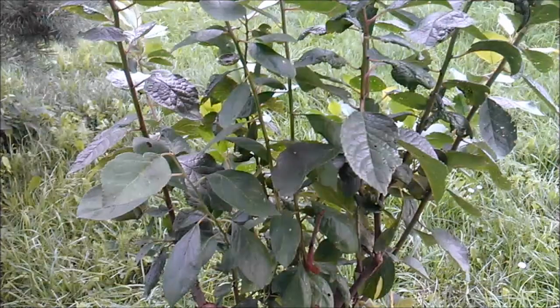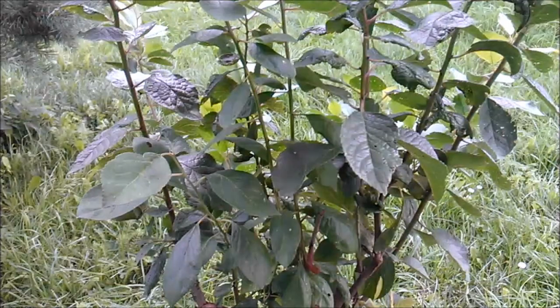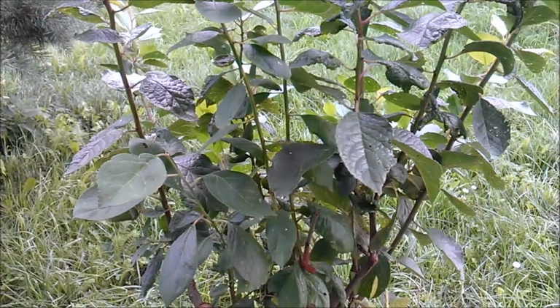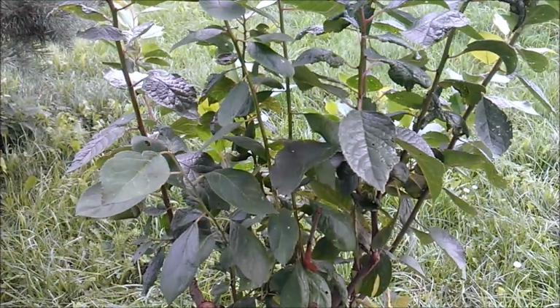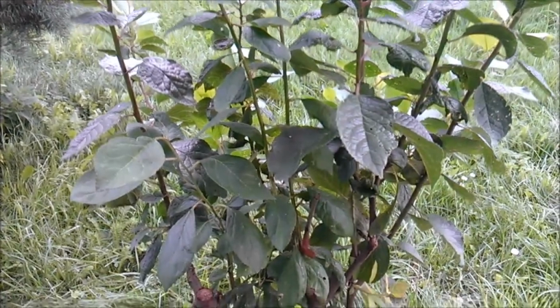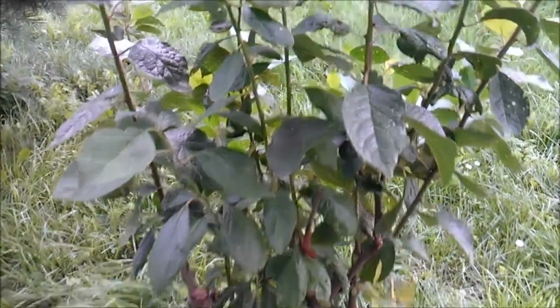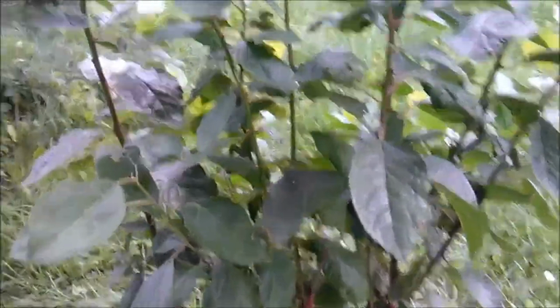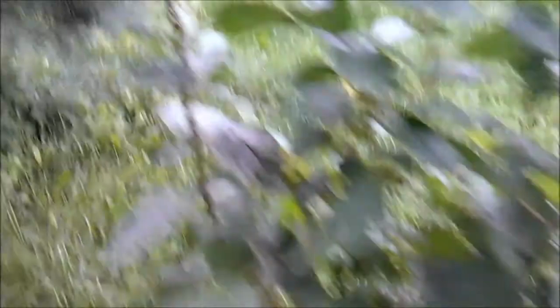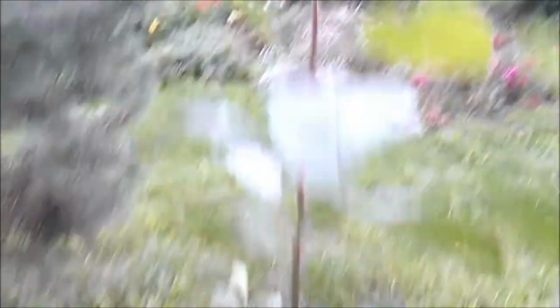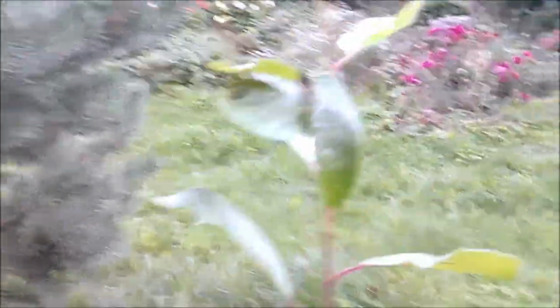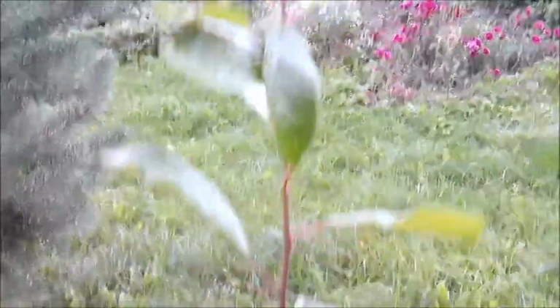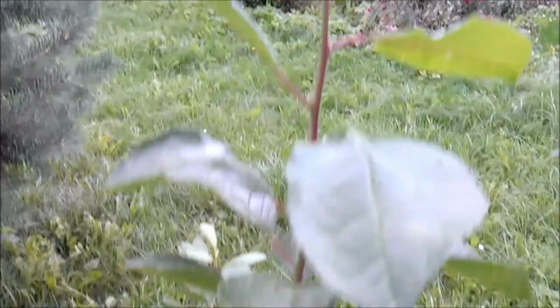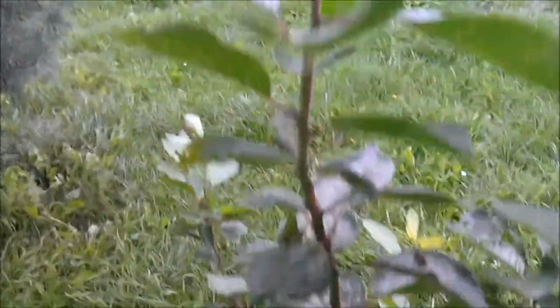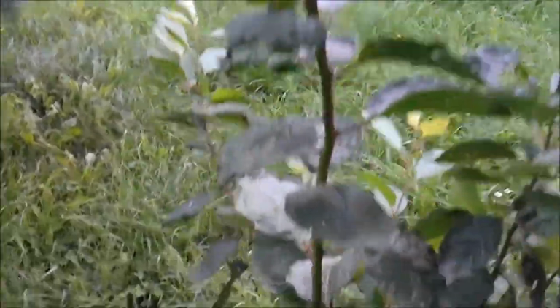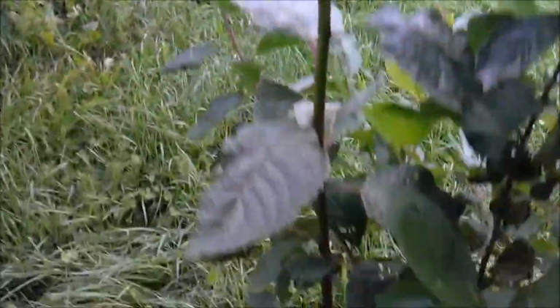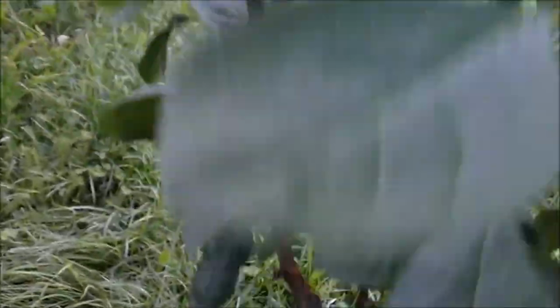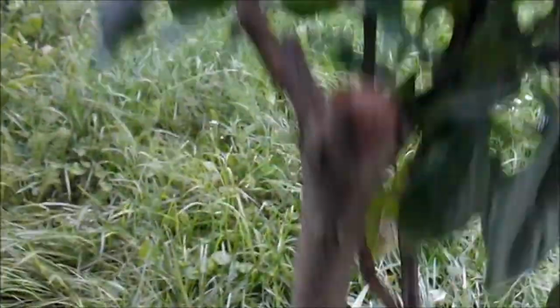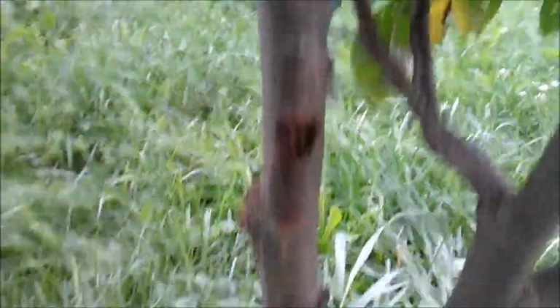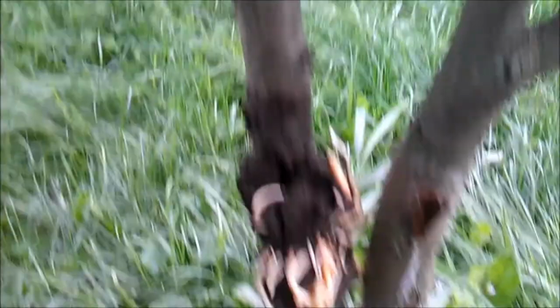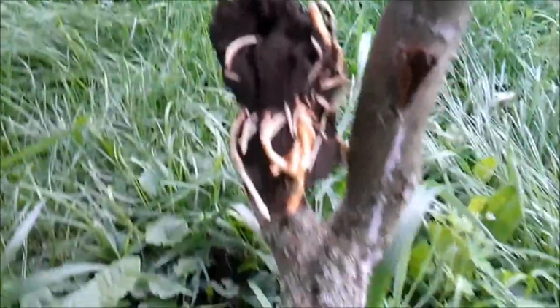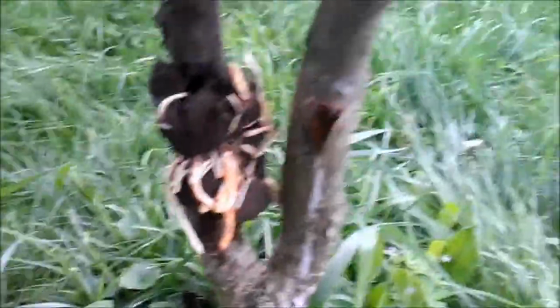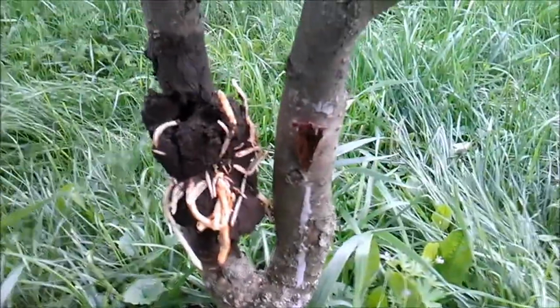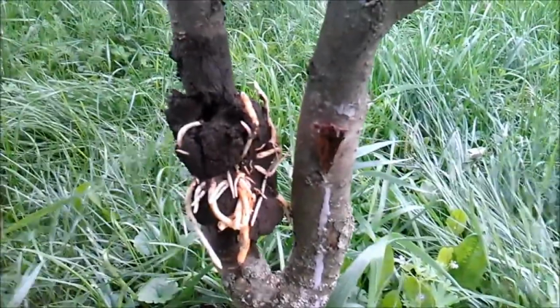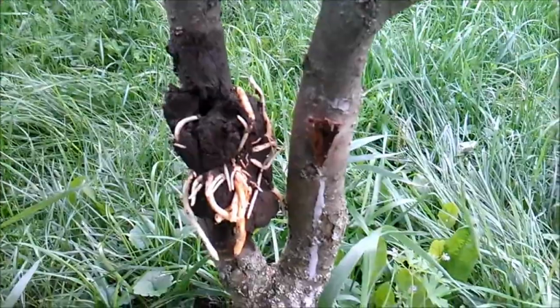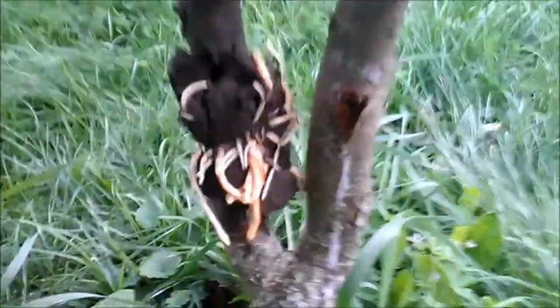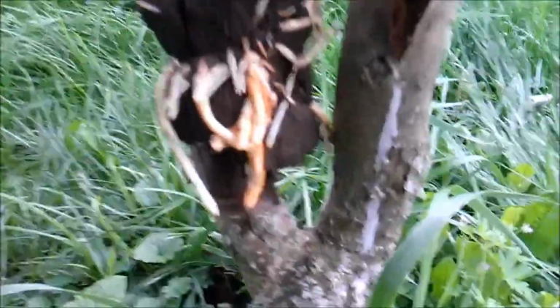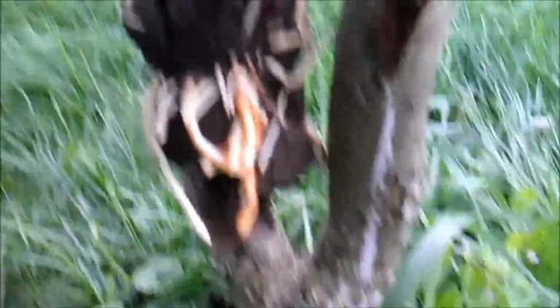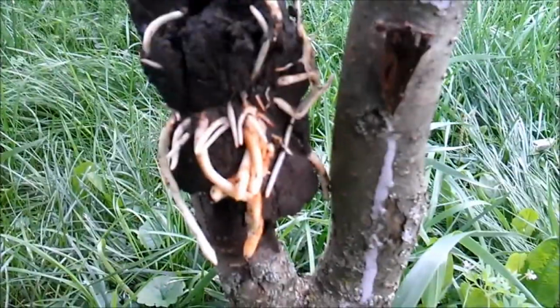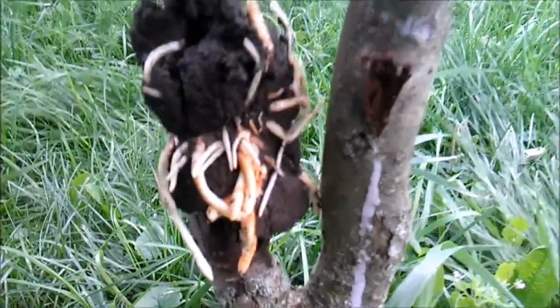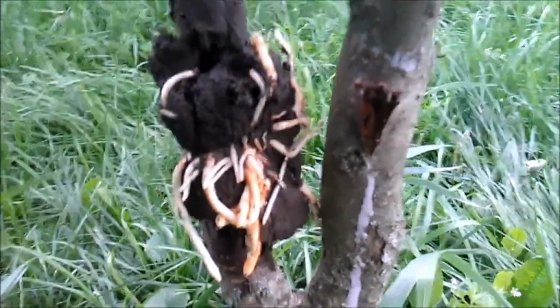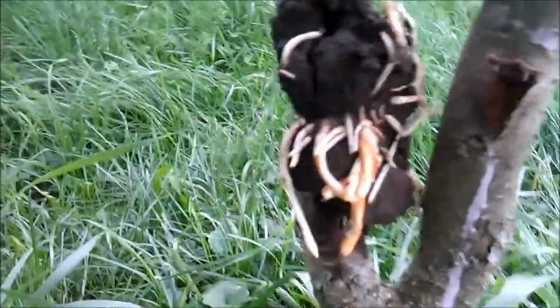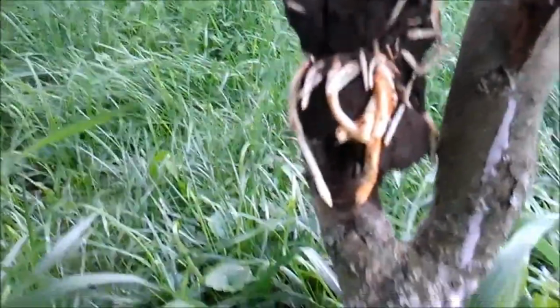Hello, this is Mr. Green from Green Universe. Today's video I'm showing you how to clone a plum tree using air layering. If you're interested in this type of thing, you can check out my other videos — one of them has a tutorial on it.